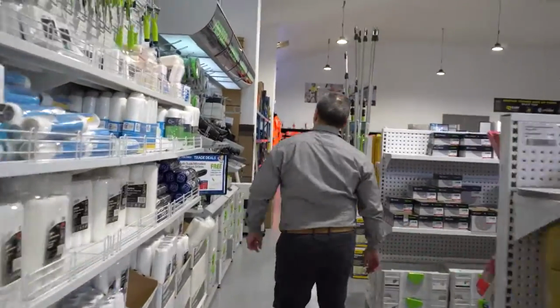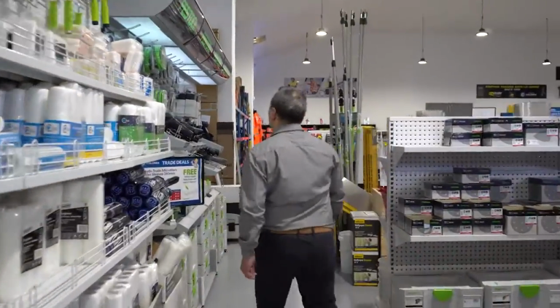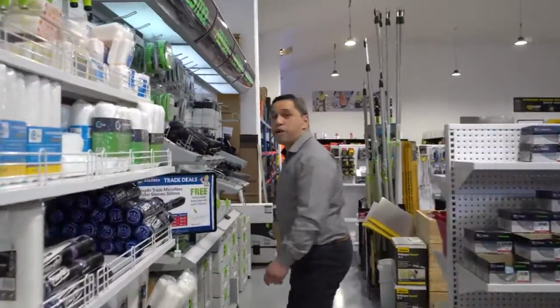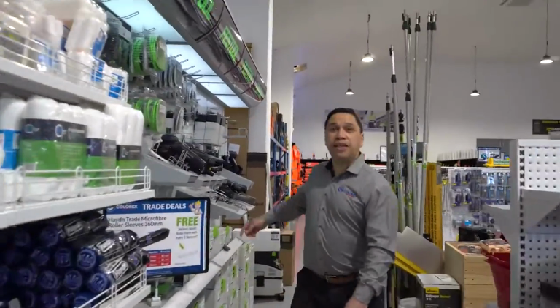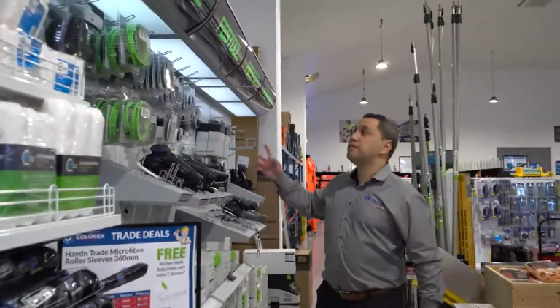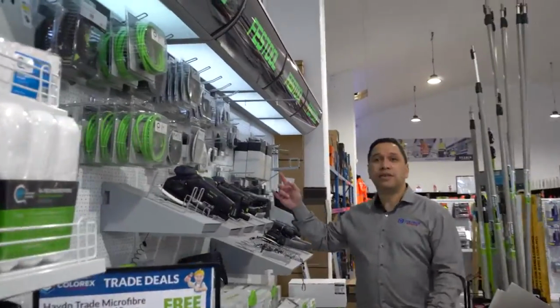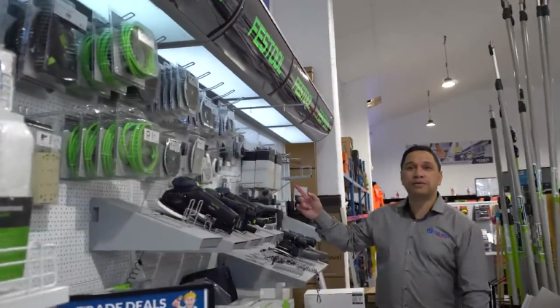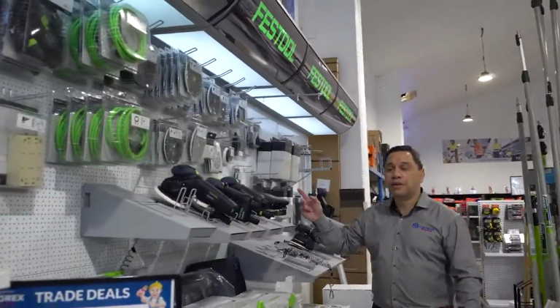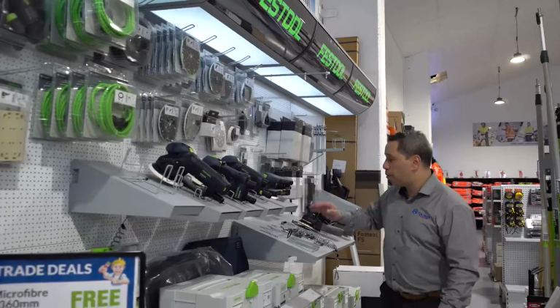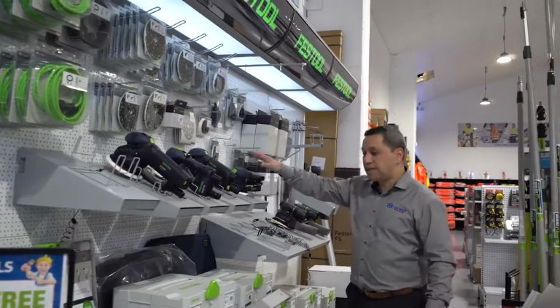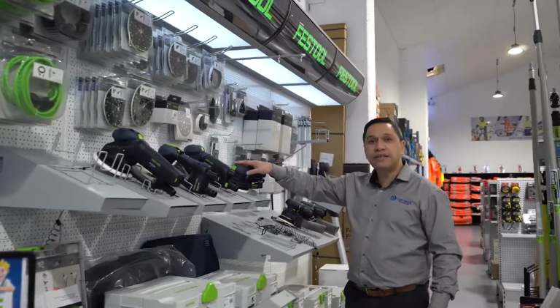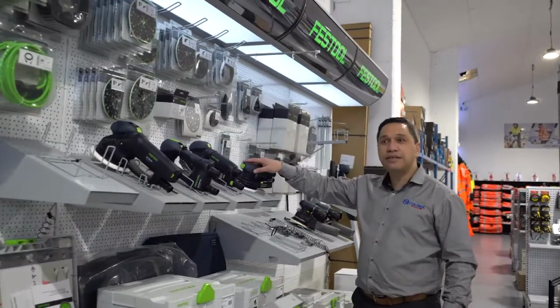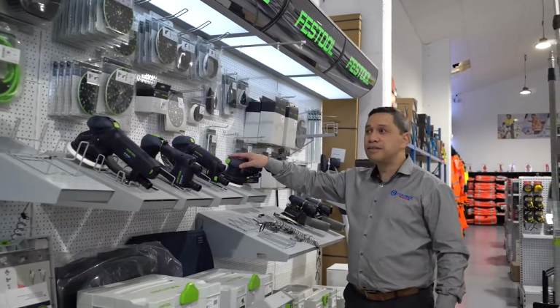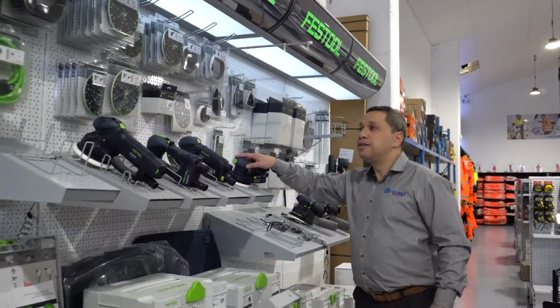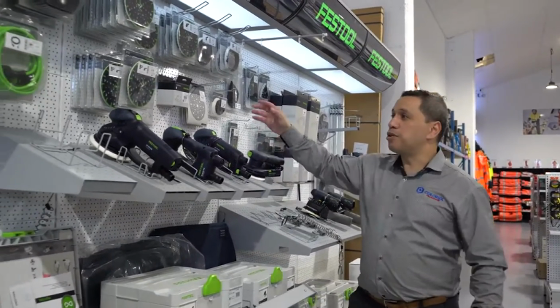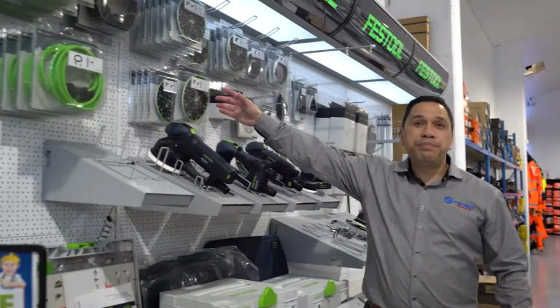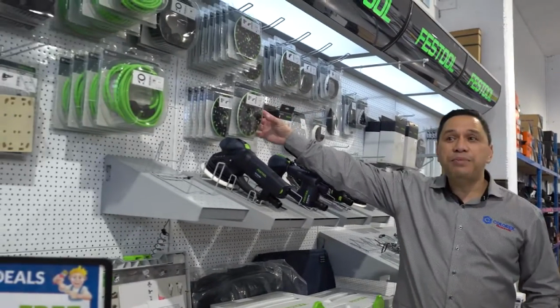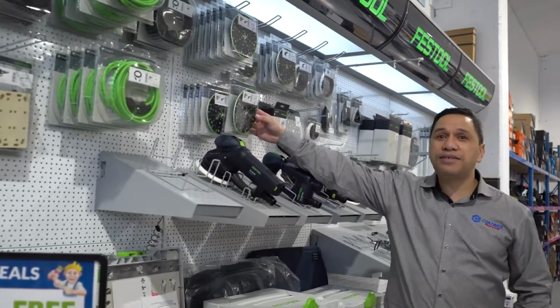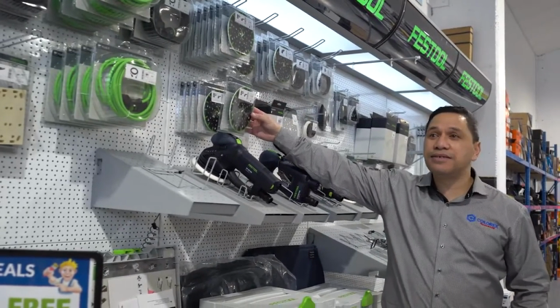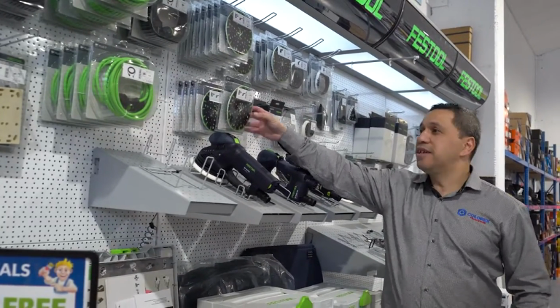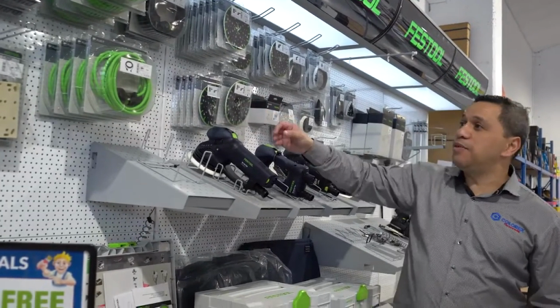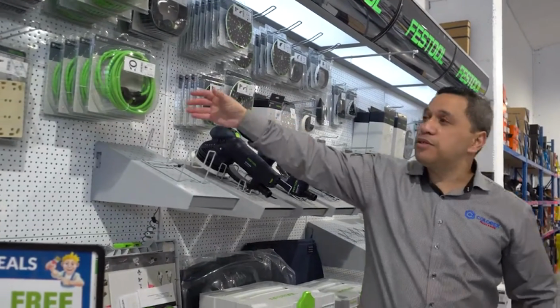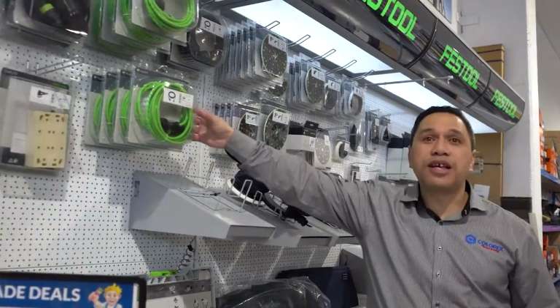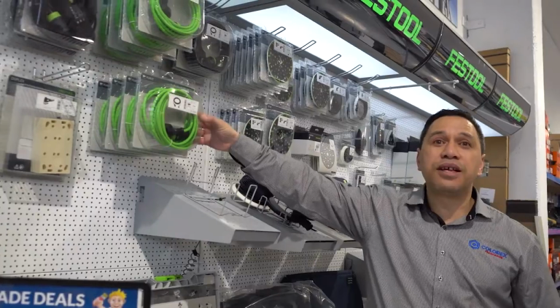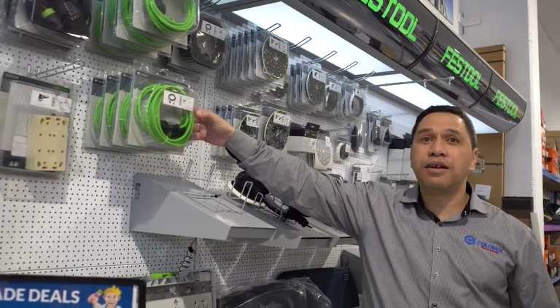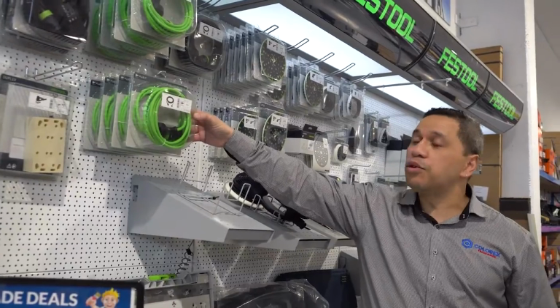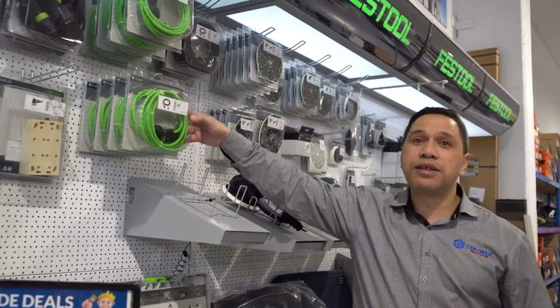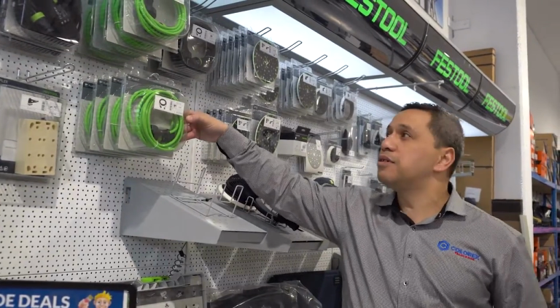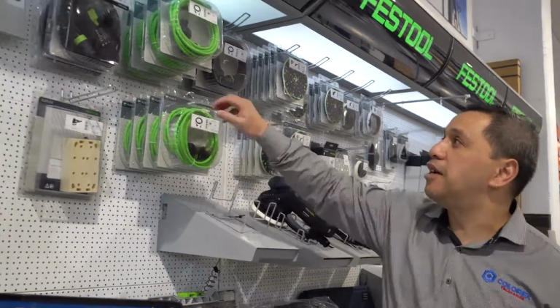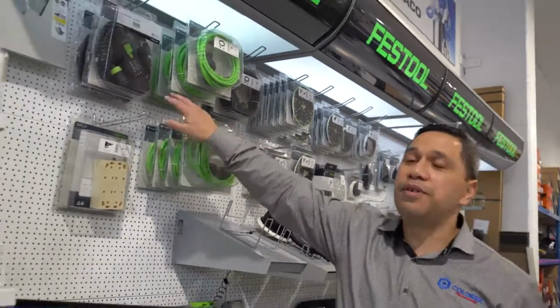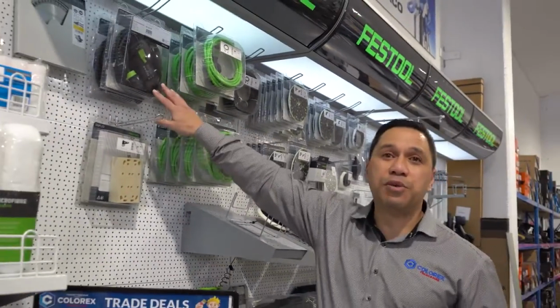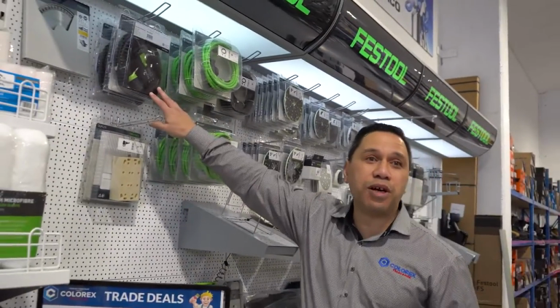Also, one of our proud brands: Festool — from all the sanders to all the backing pads, and even just like a simple thing, like a good quality cord, as well as a heavy duty one as well.